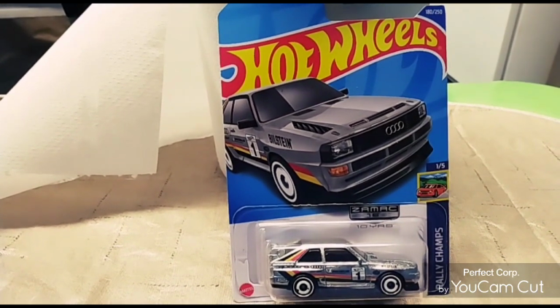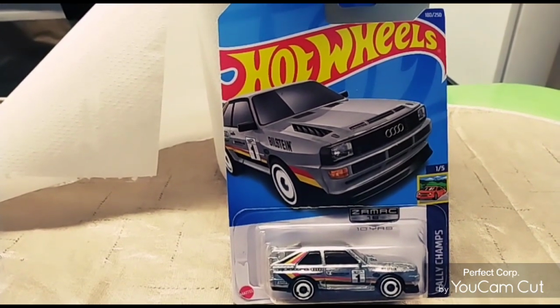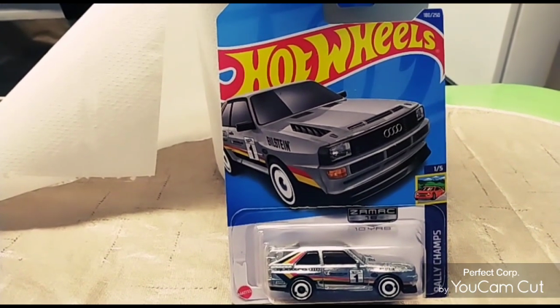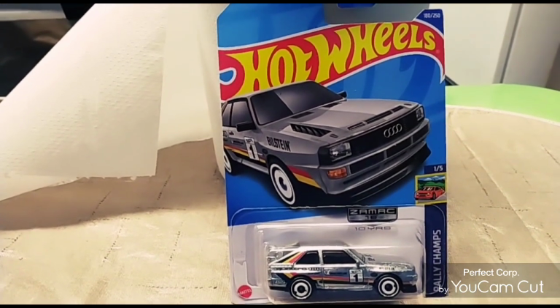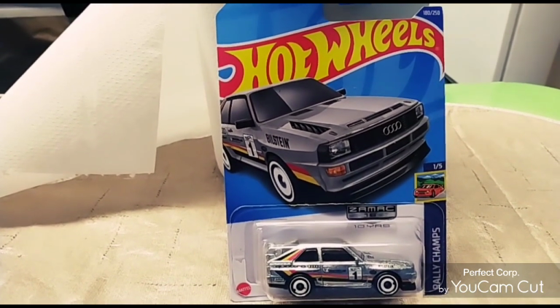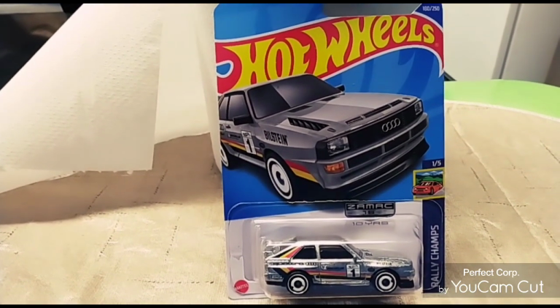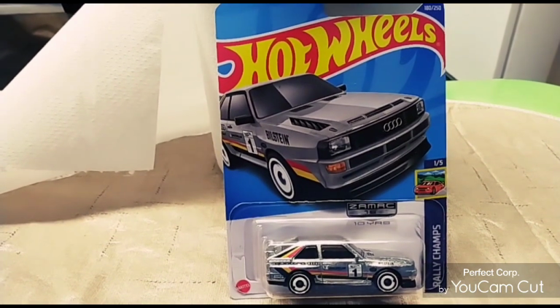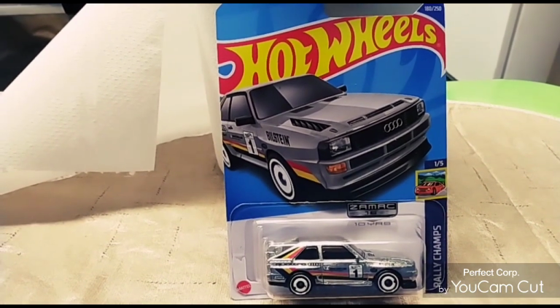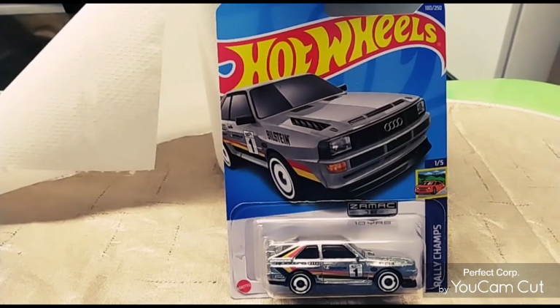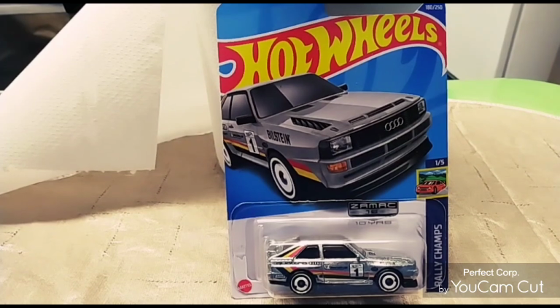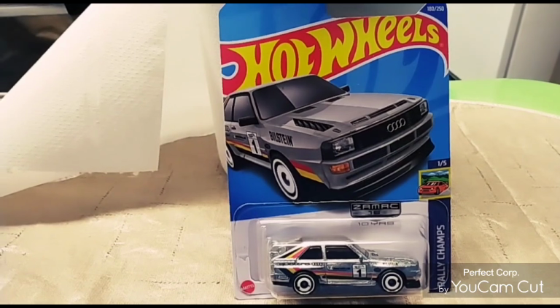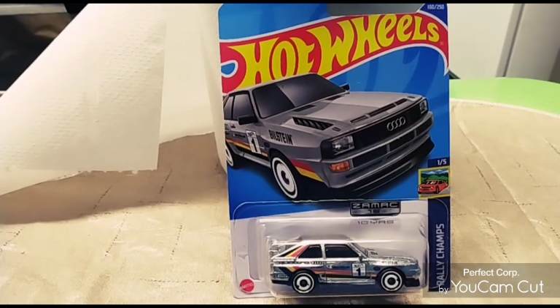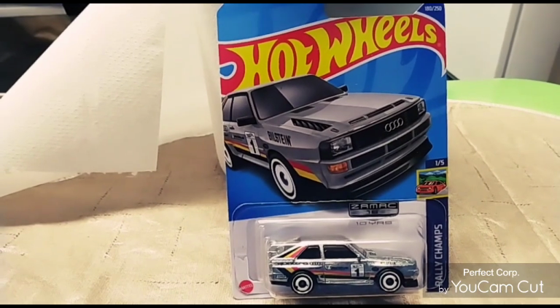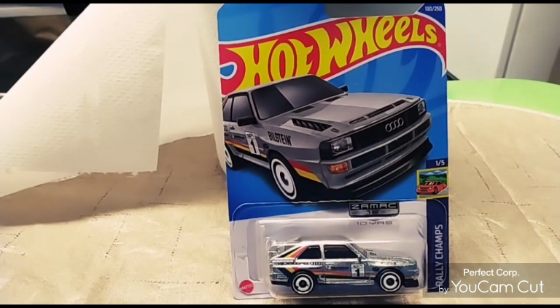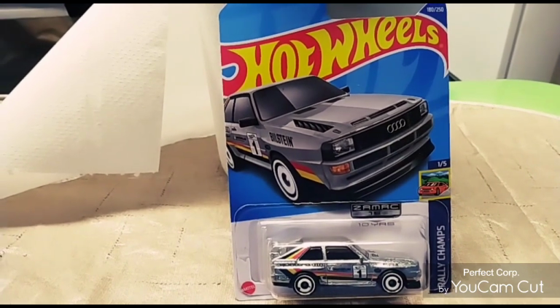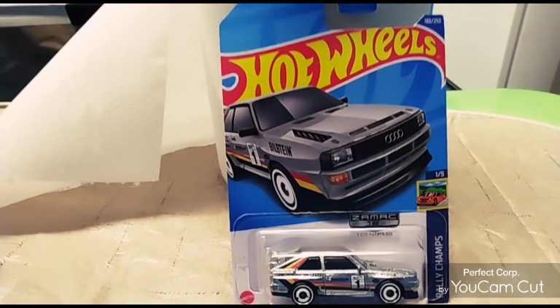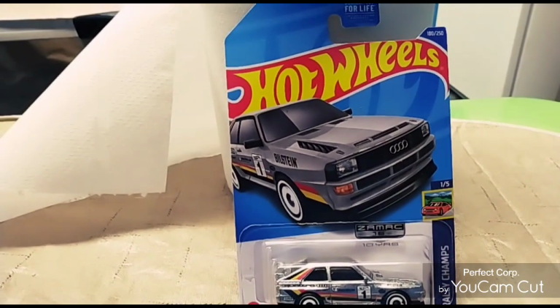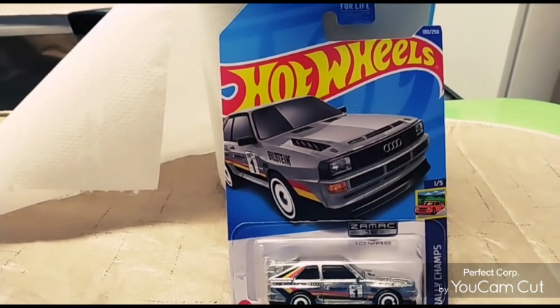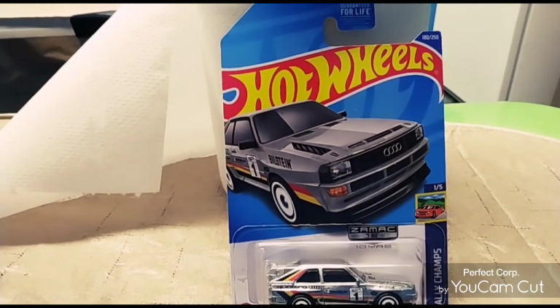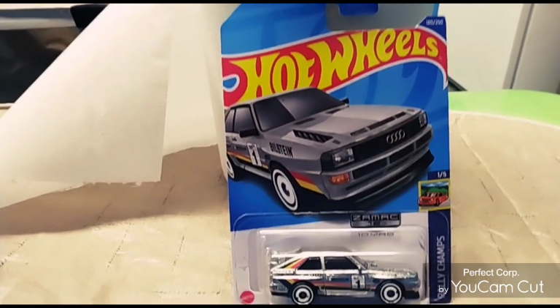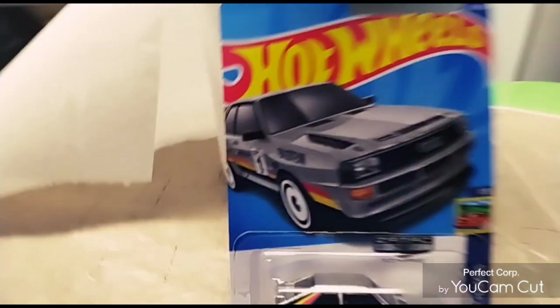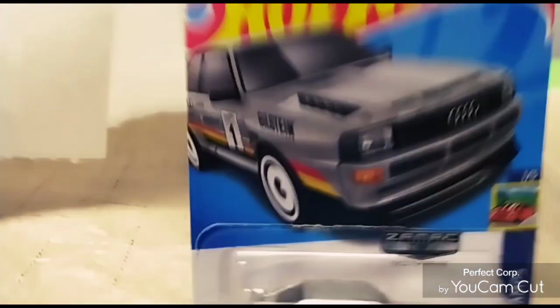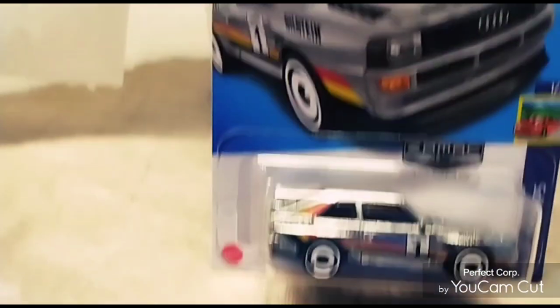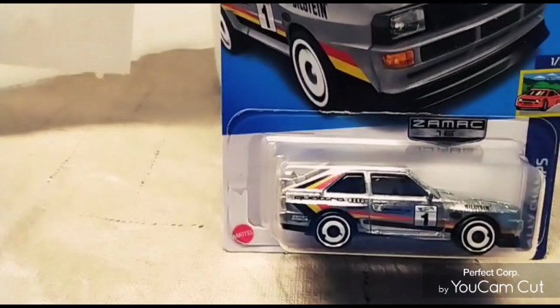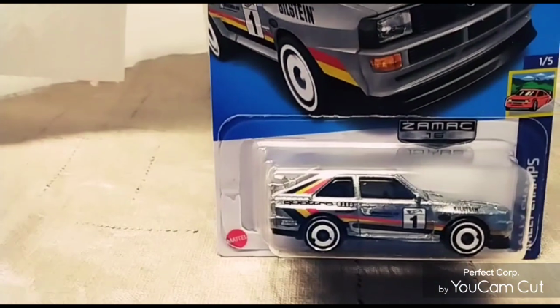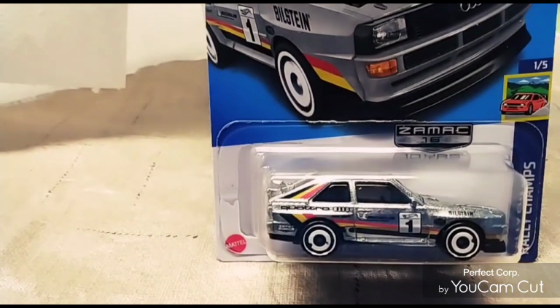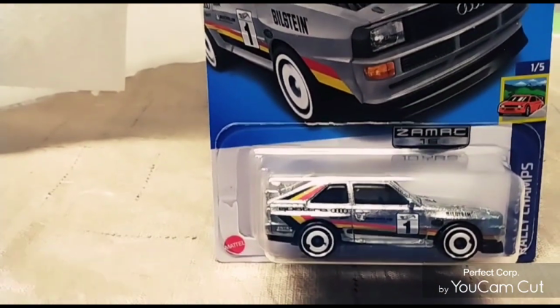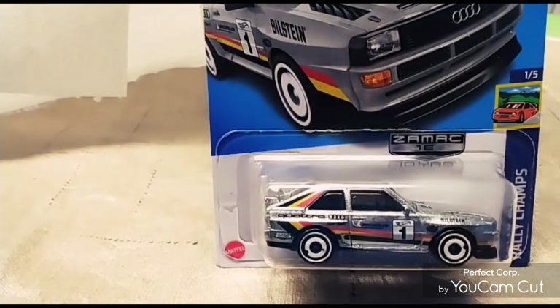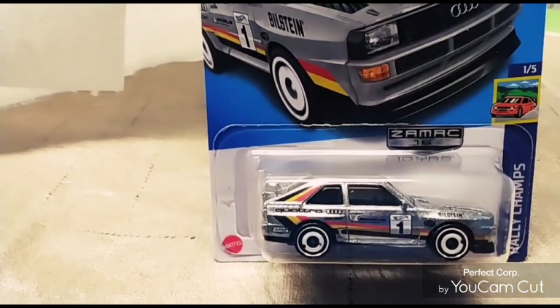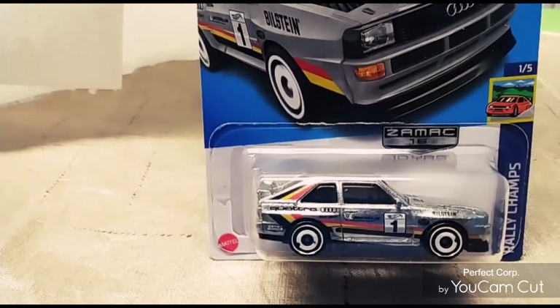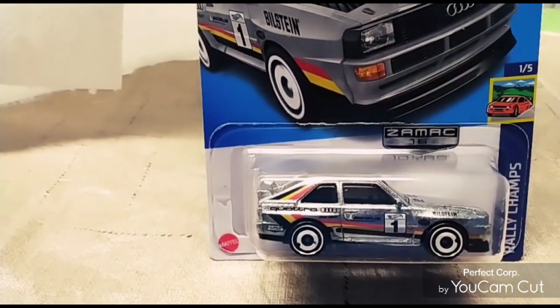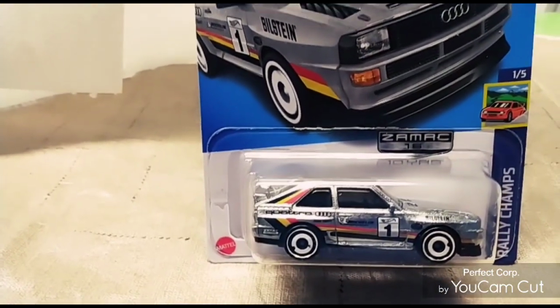So I finally got a chance to pick up my Hot Wheels before a whole bunch of people get in the store, because we are up close. So this is my 1984 ZMS Audi Quattro.